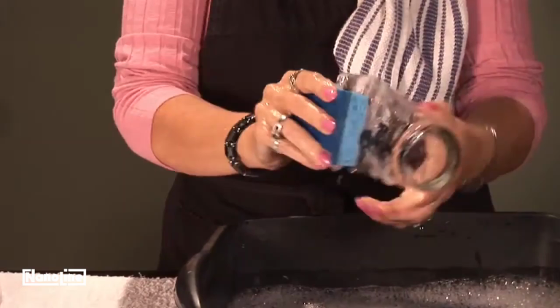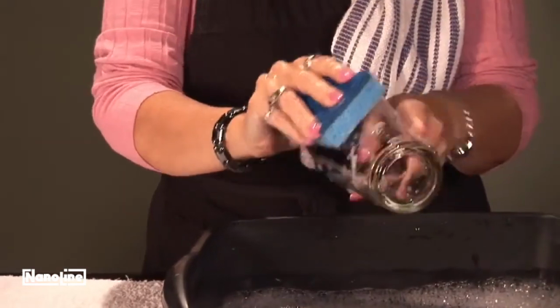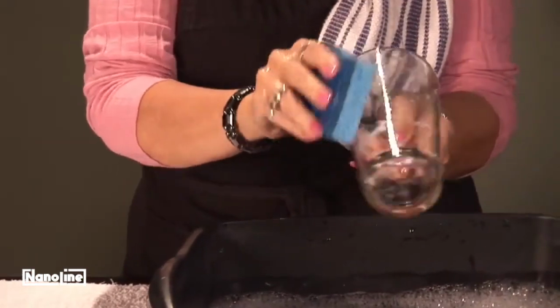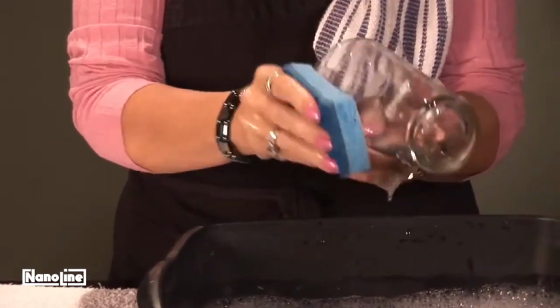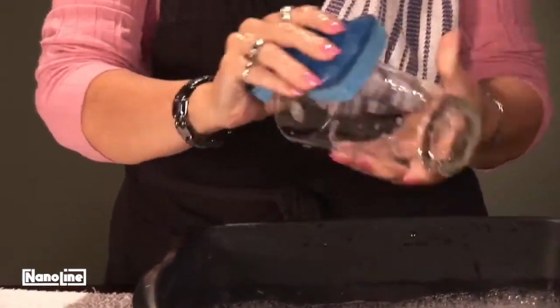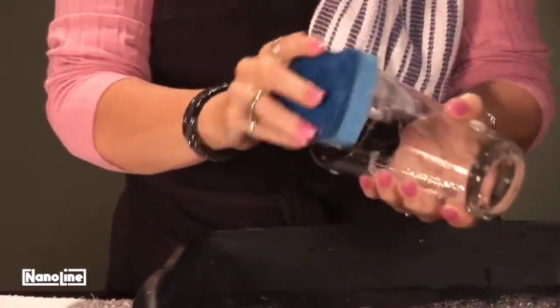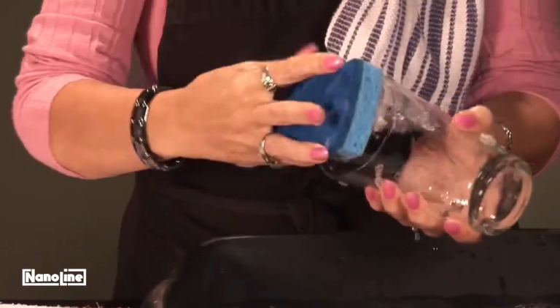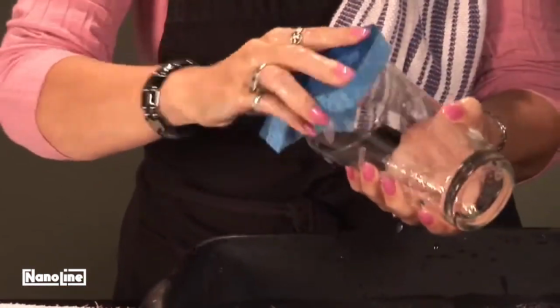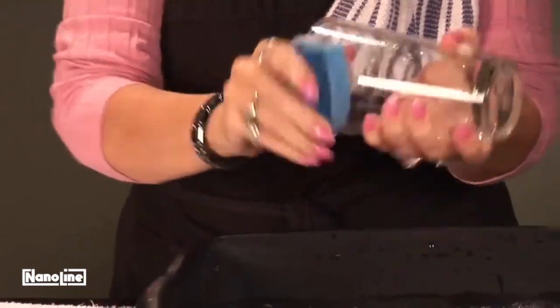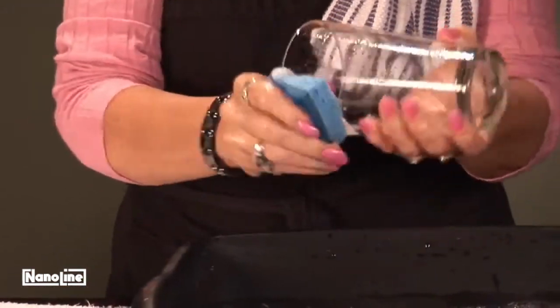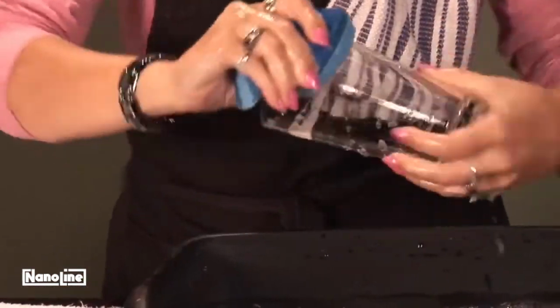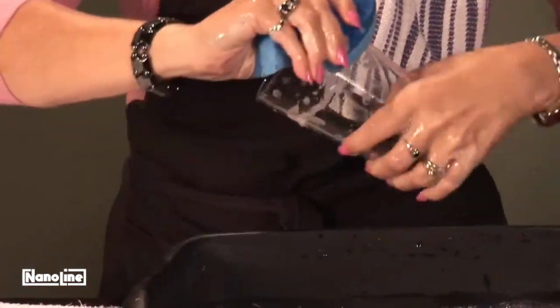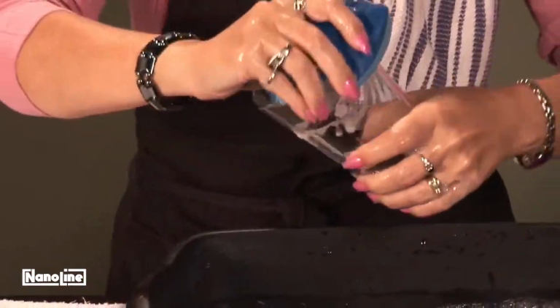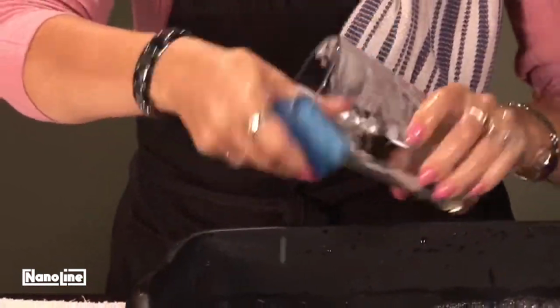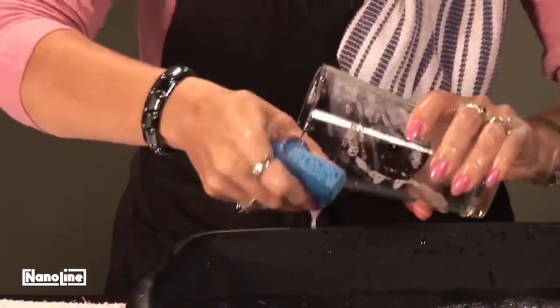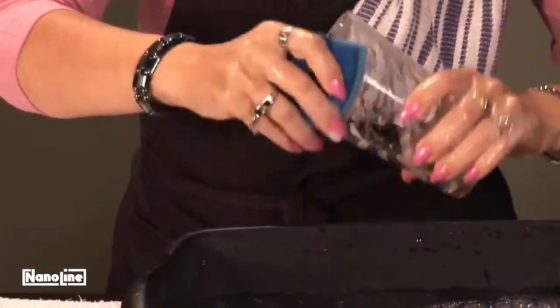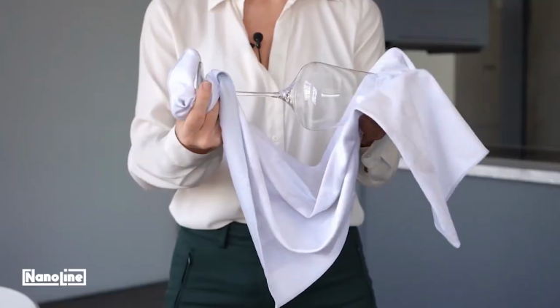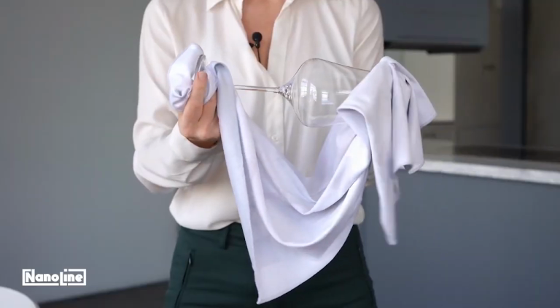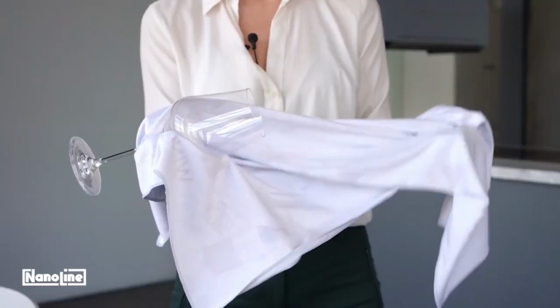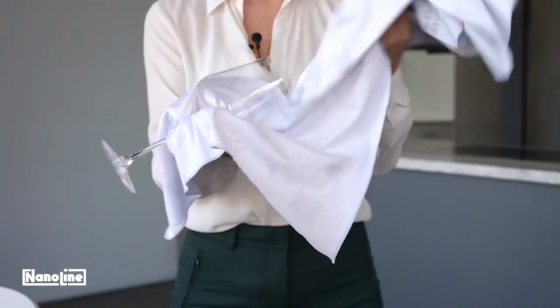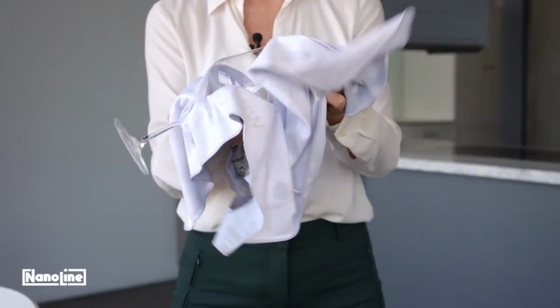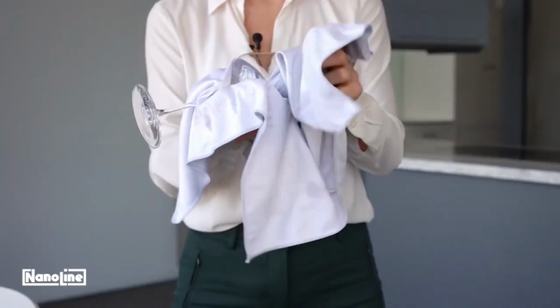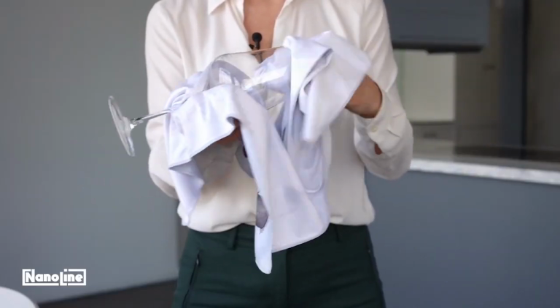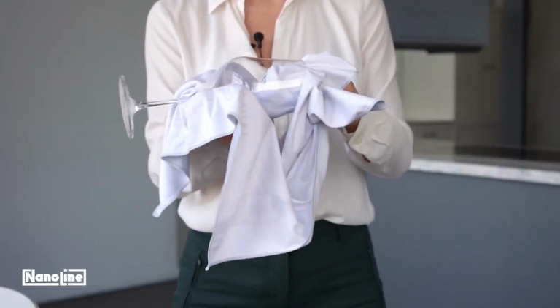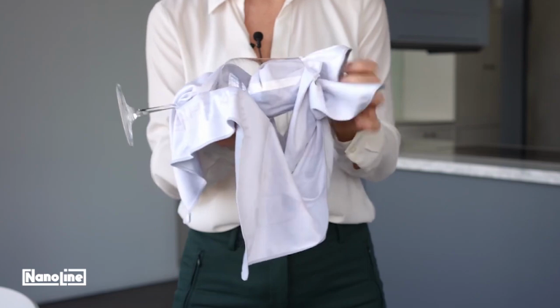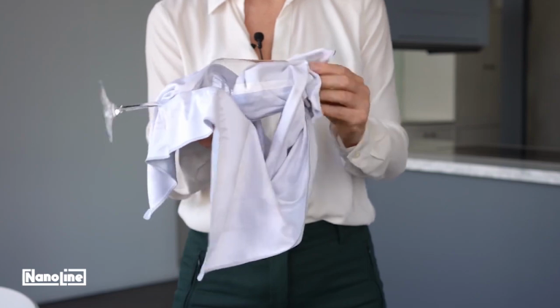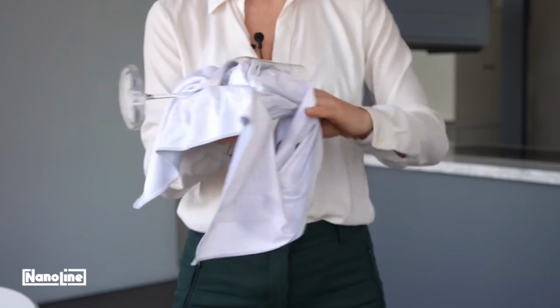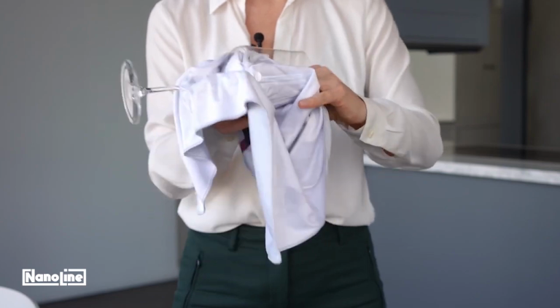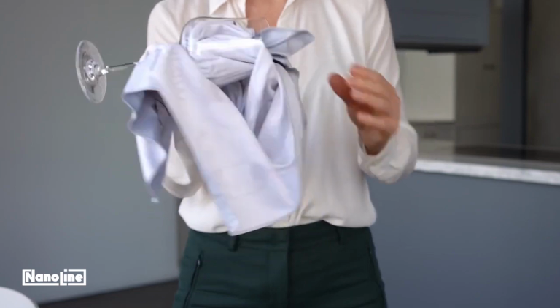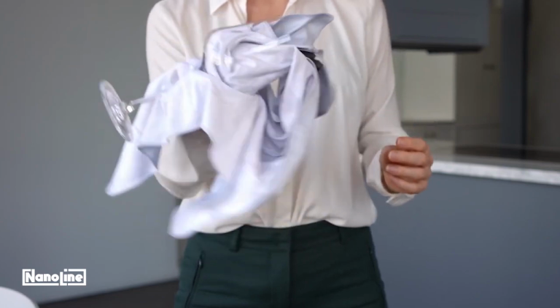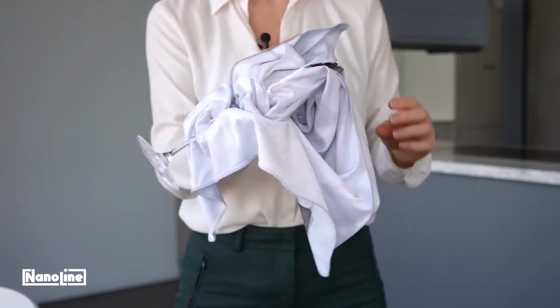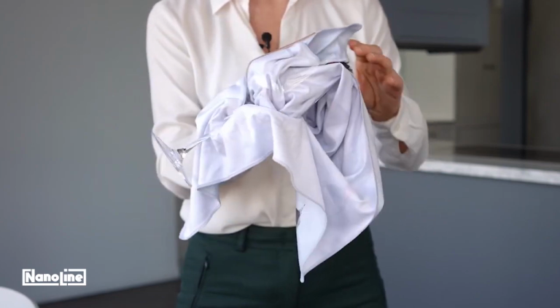Clean glassware with warm water and soap. Use a soft cleaning pad for stubborn dirt and dry with a clean cloth.